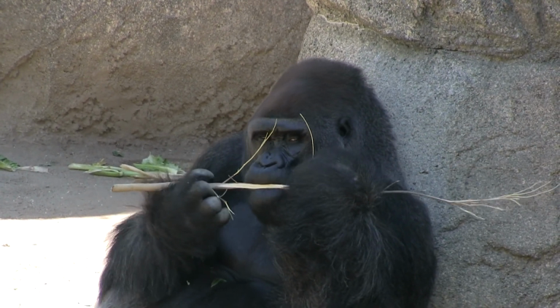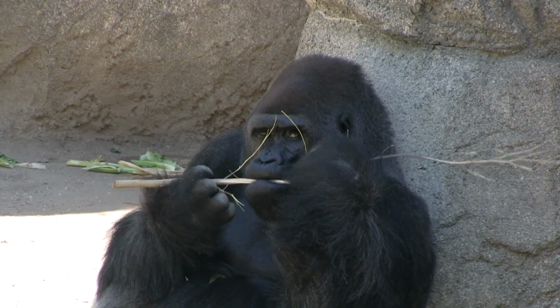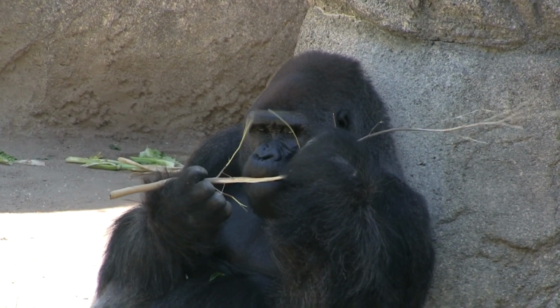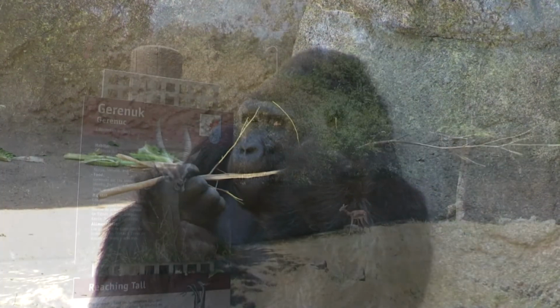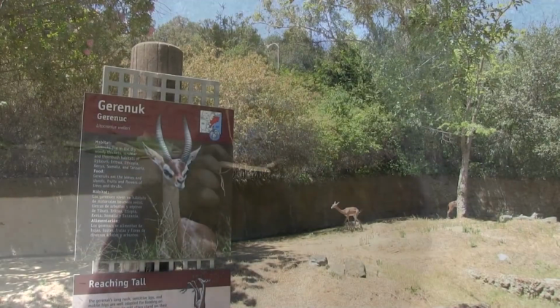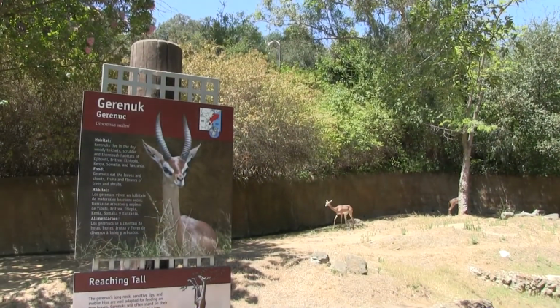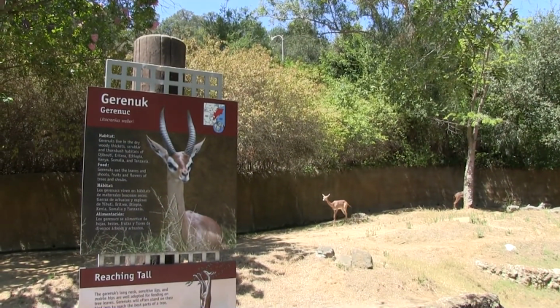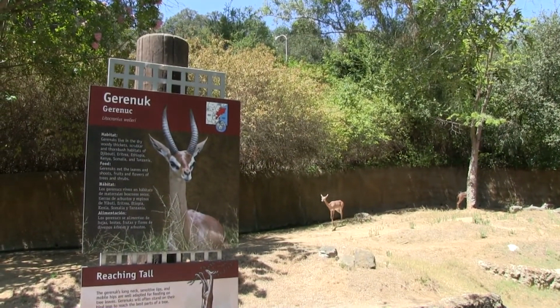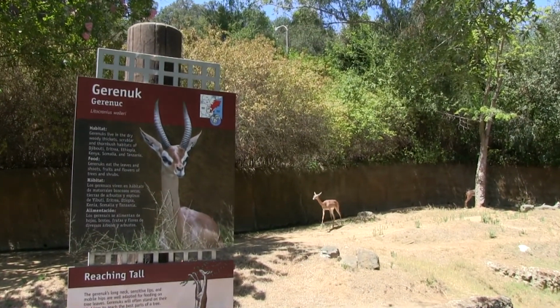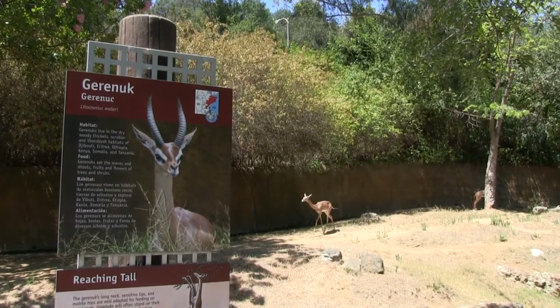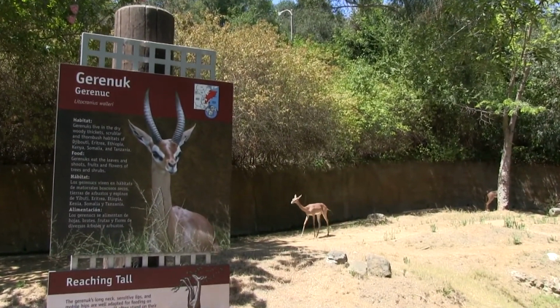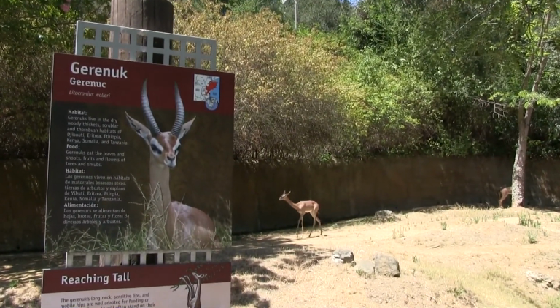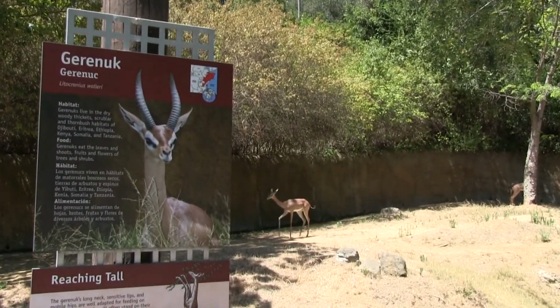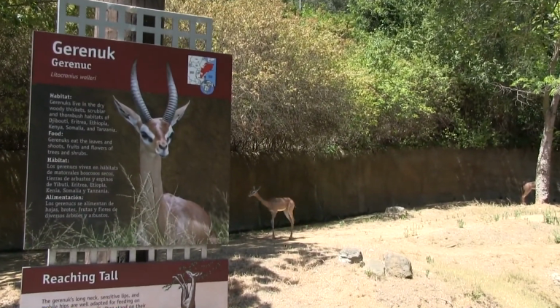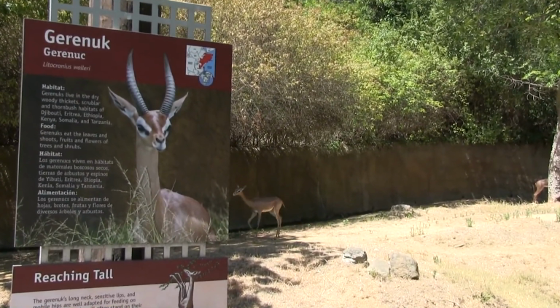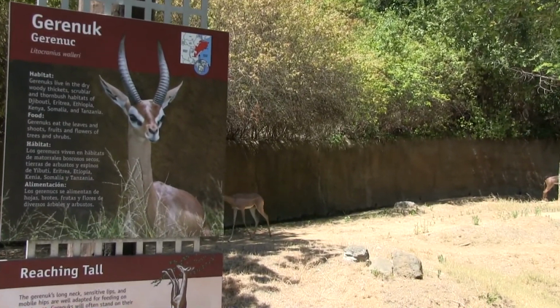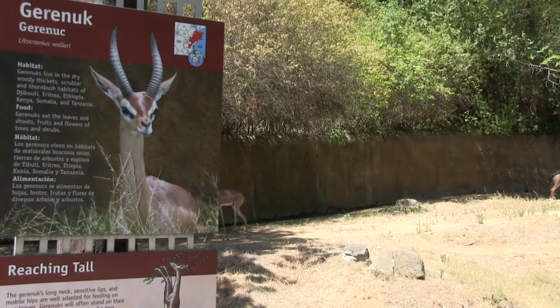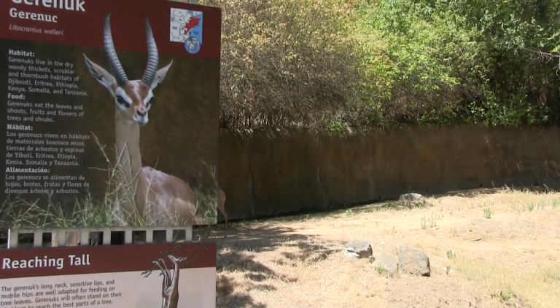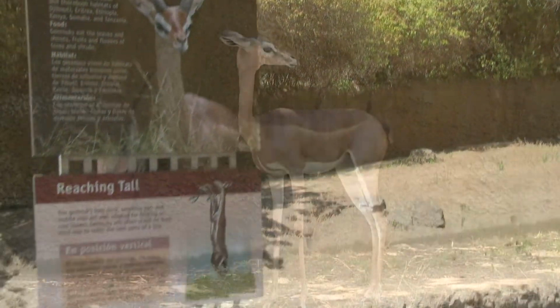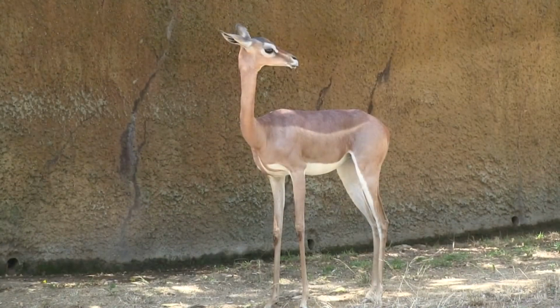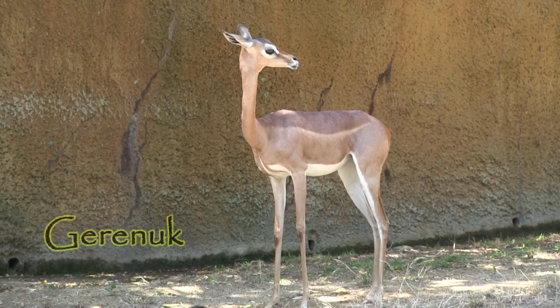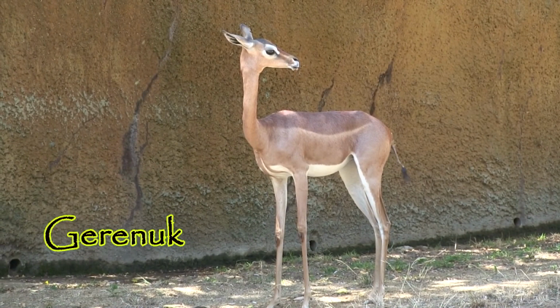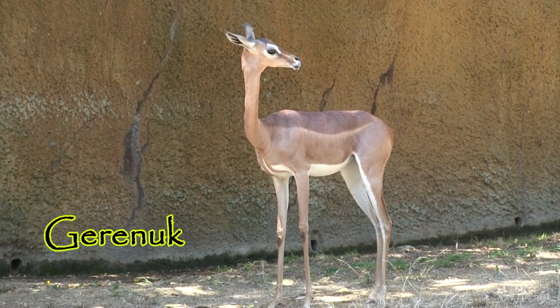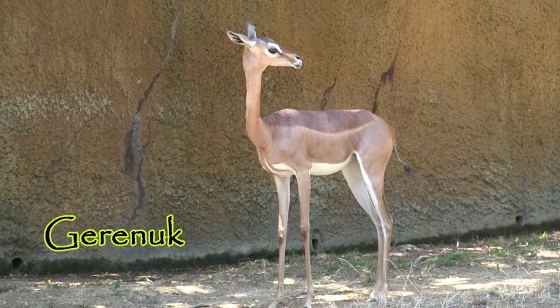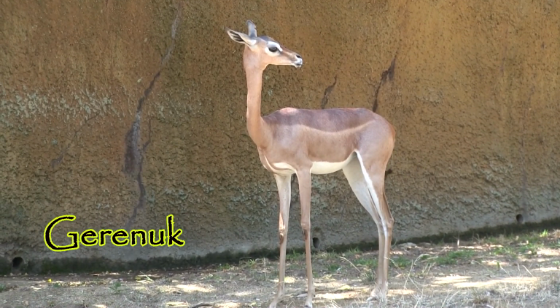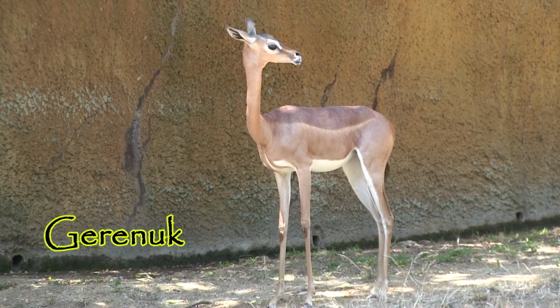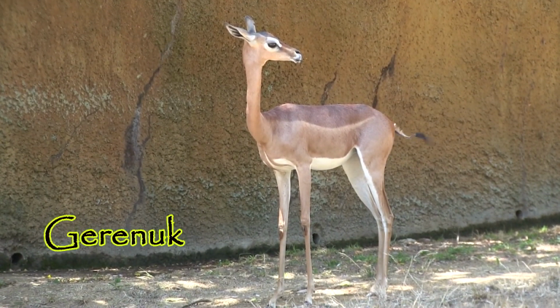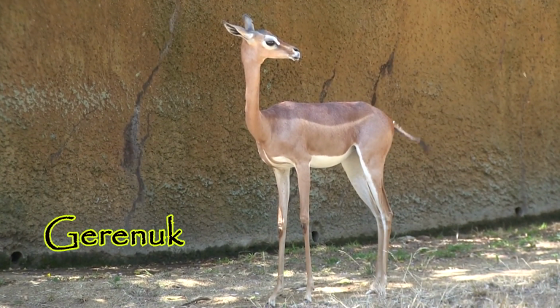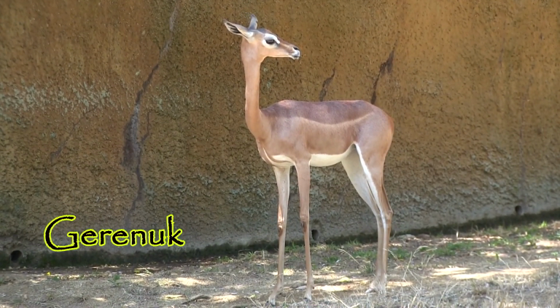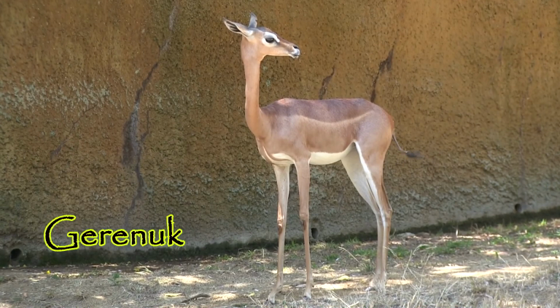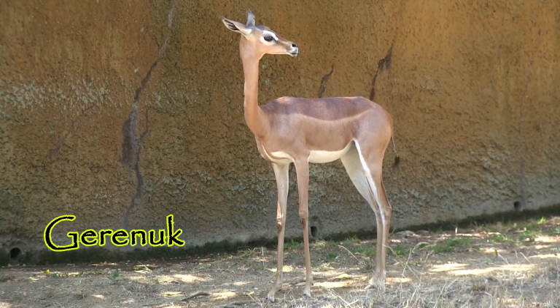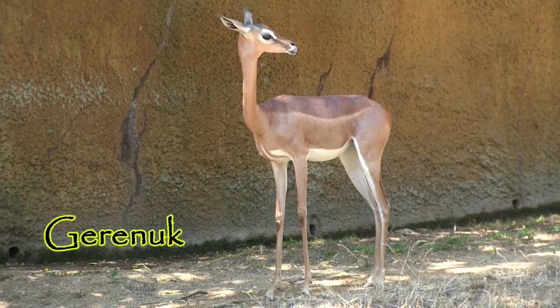Another interesting antelope is the Garanuk from Africa. You can often see them standing on their back legs to reach the leaves on the trees that the average antelope can't reach.